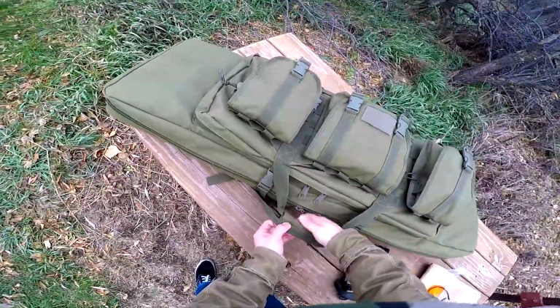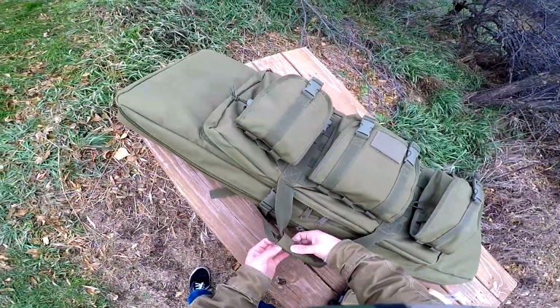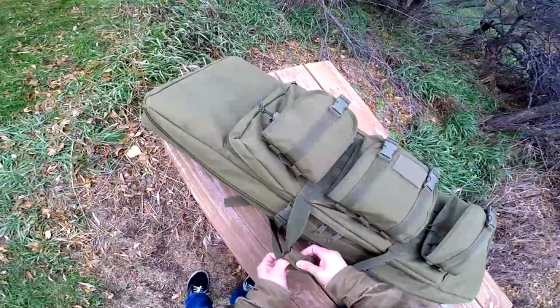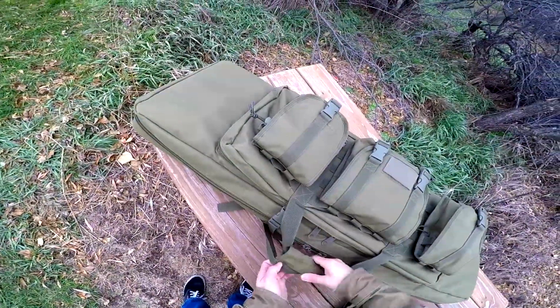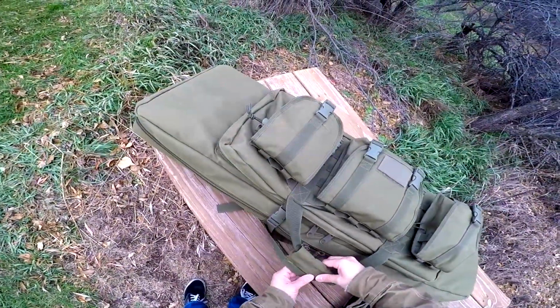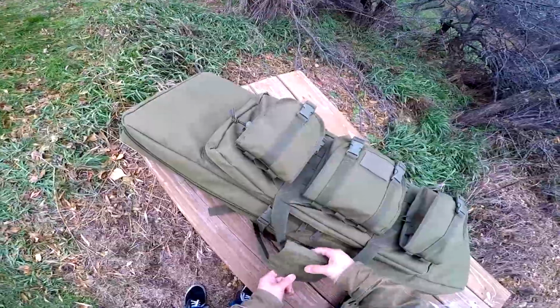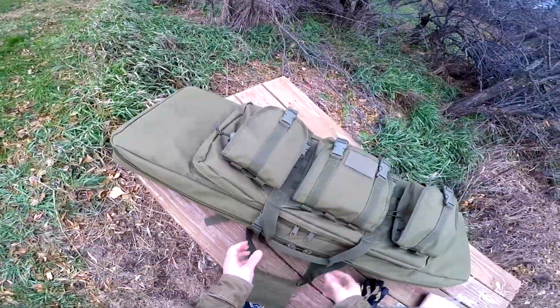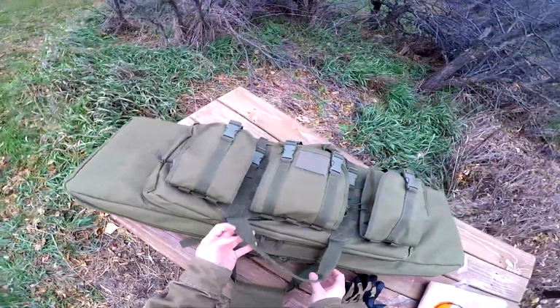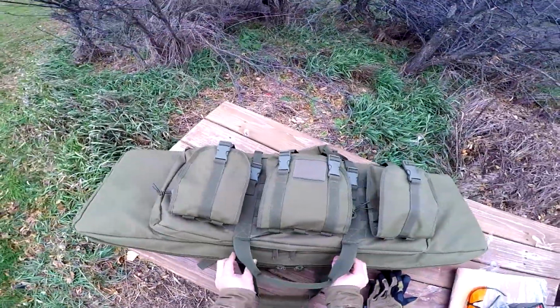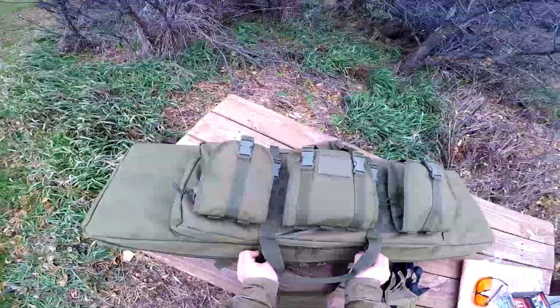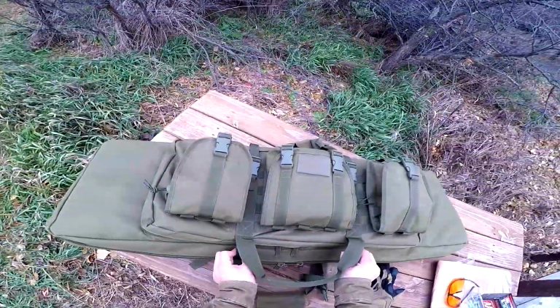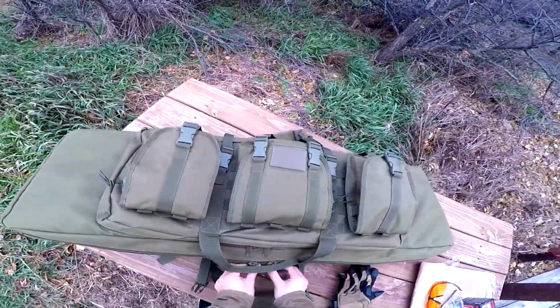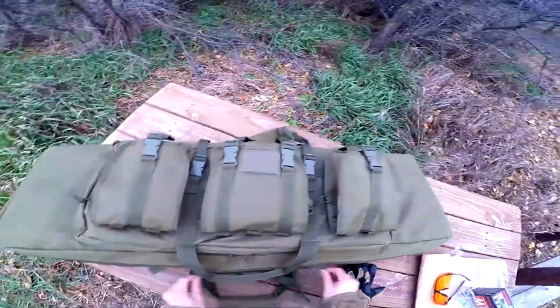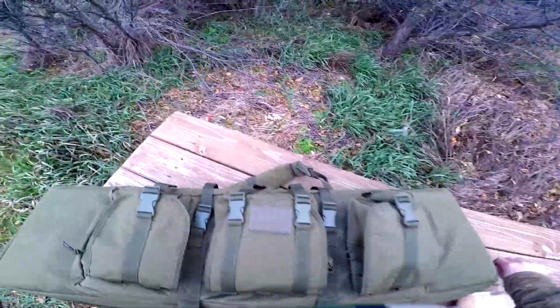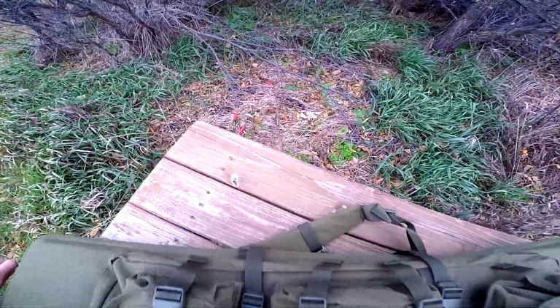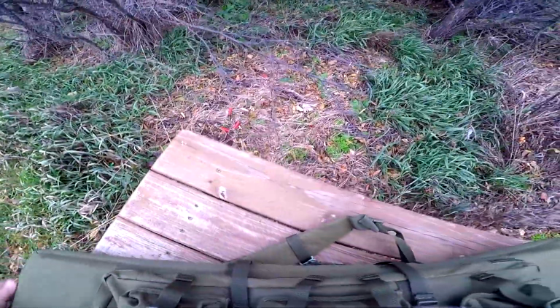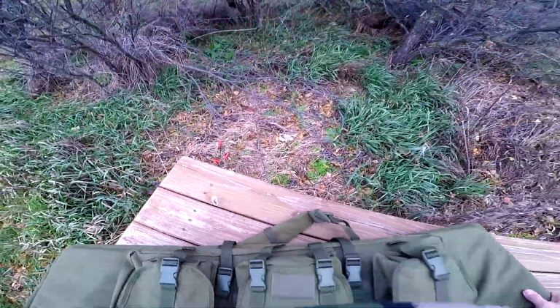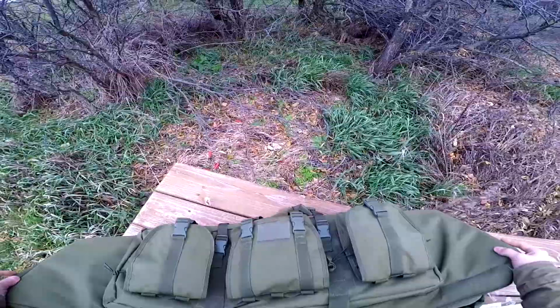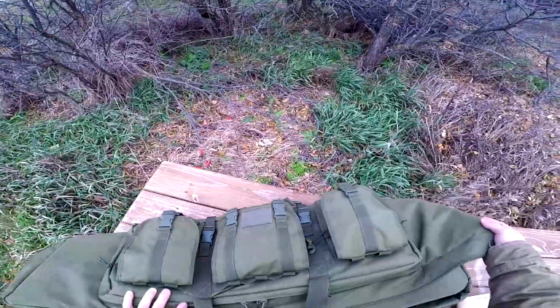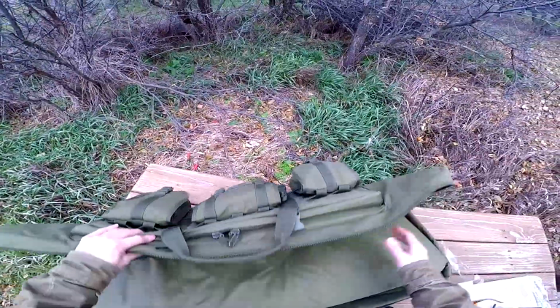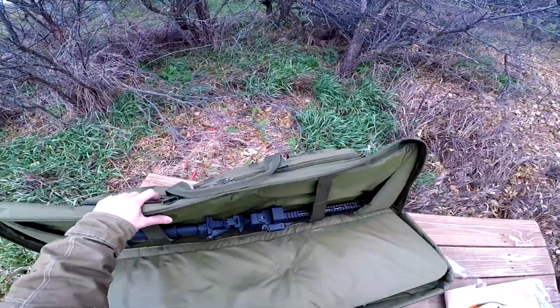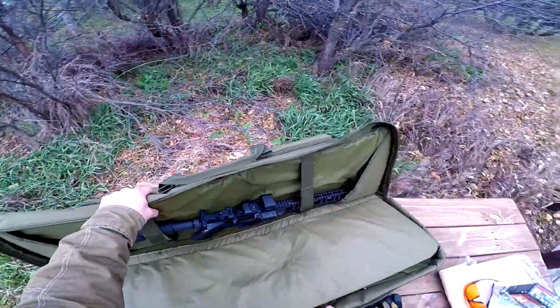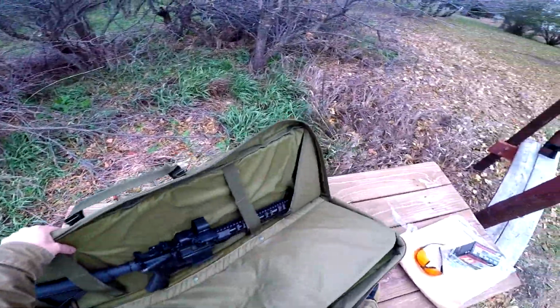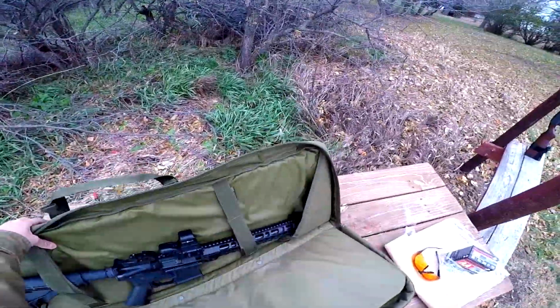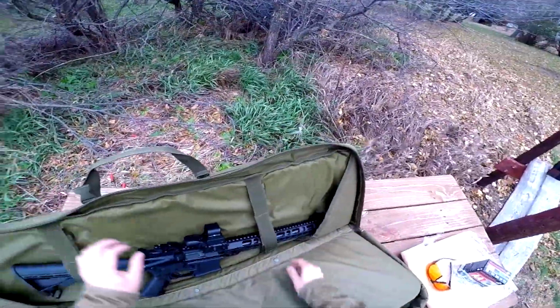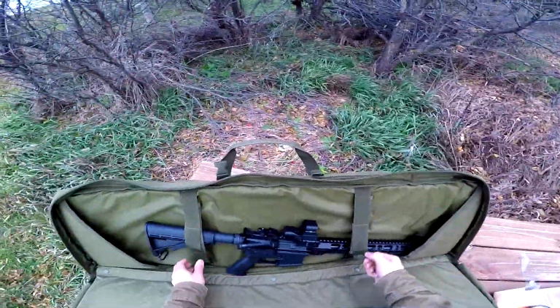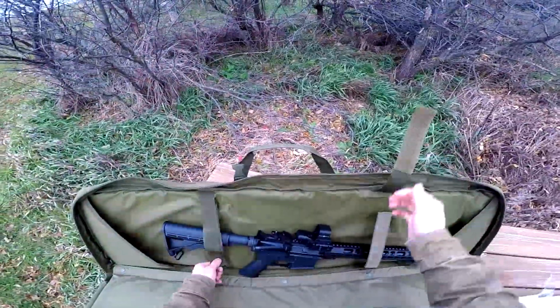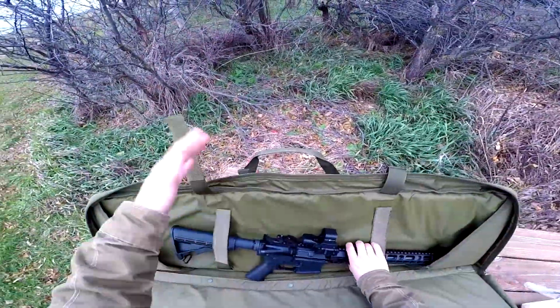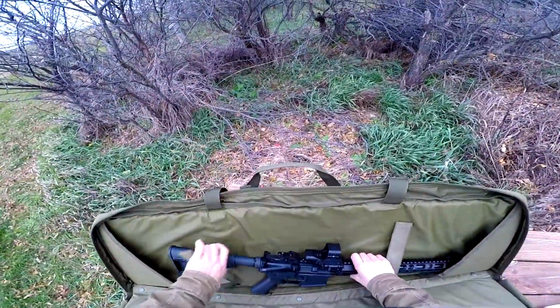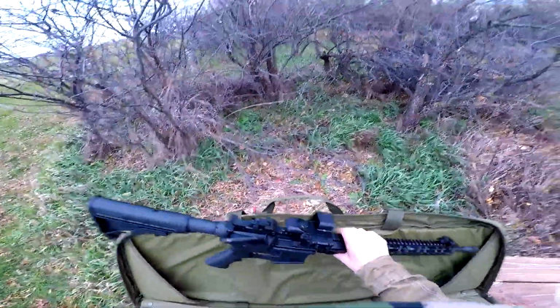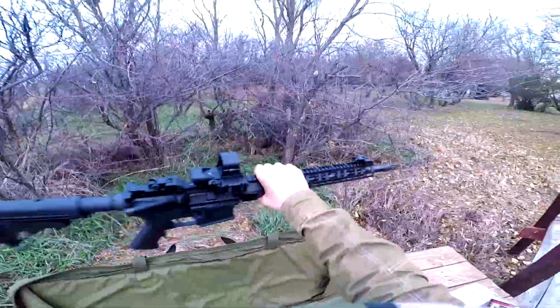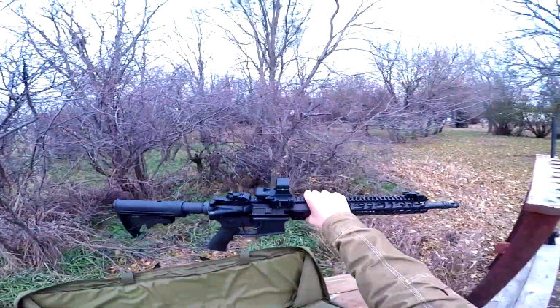After the flight we went to the hunting lodge and got the guns out for some target practice and the usual jacking around. I brought the AR I built and my dad took it for a spin — there she is.